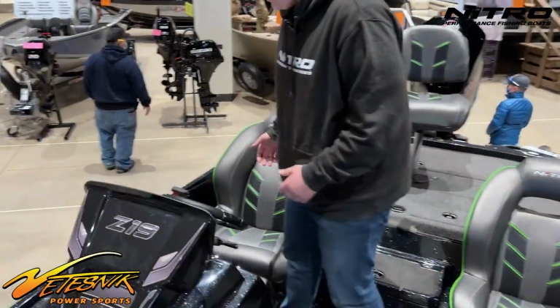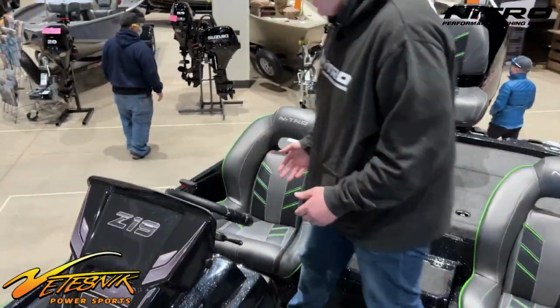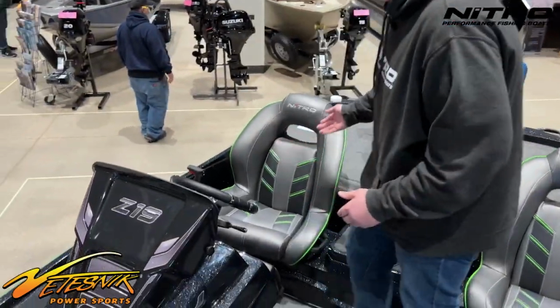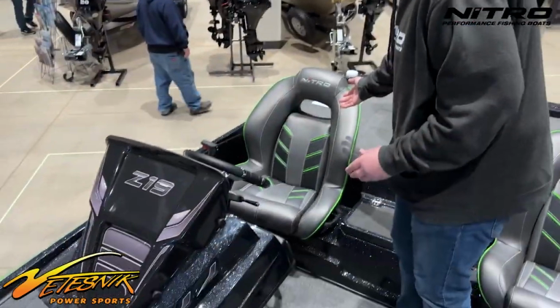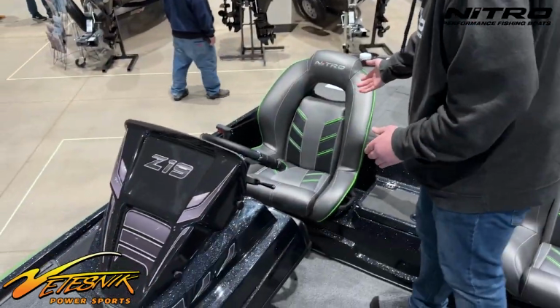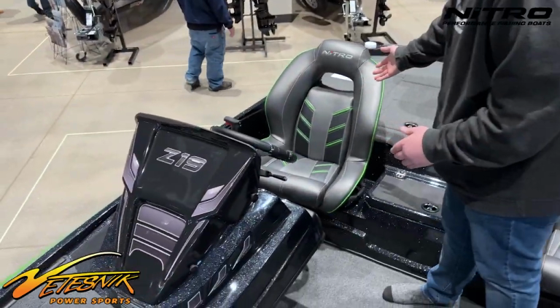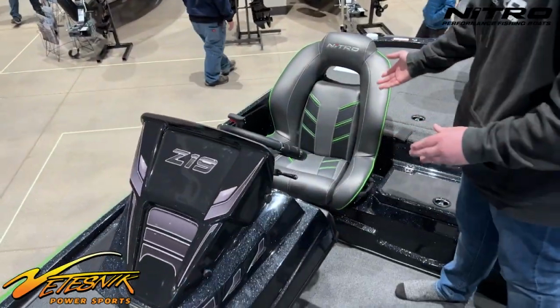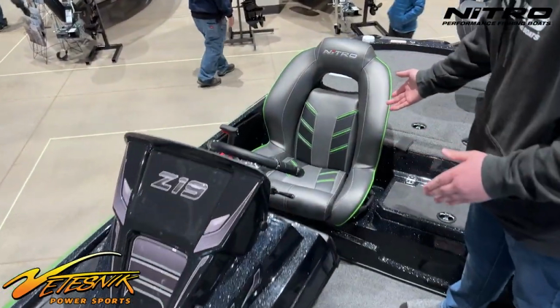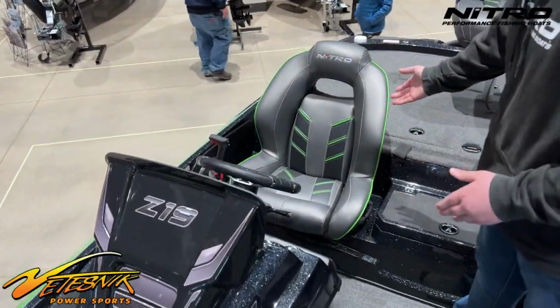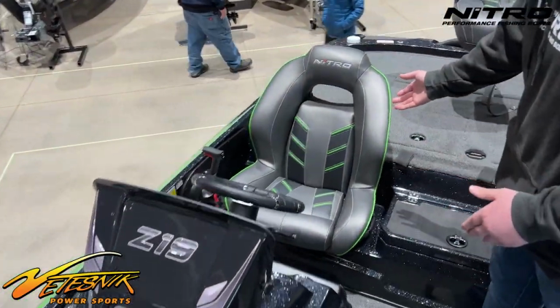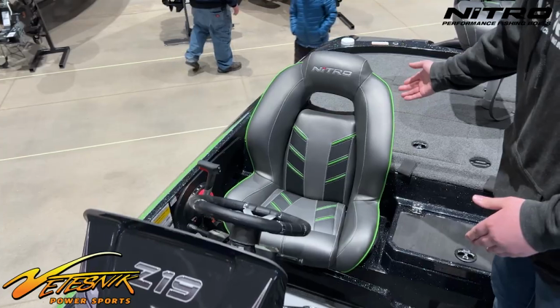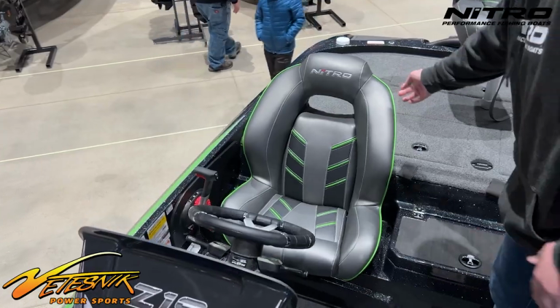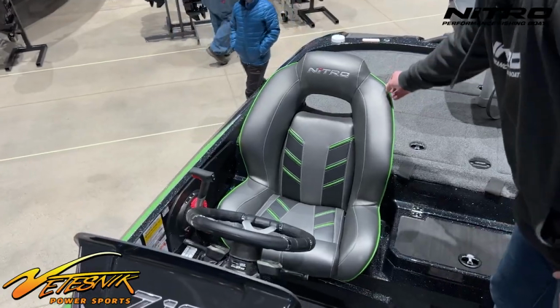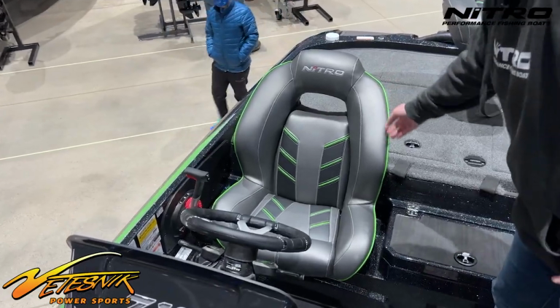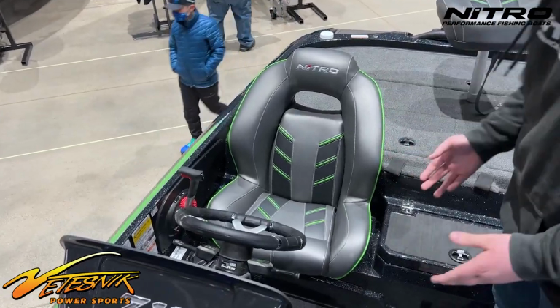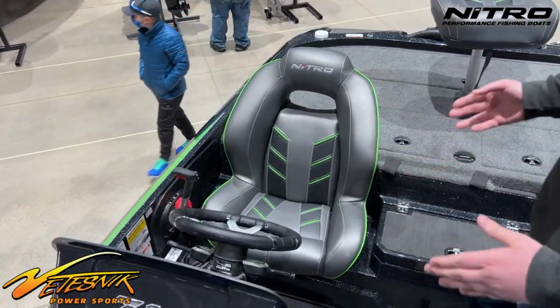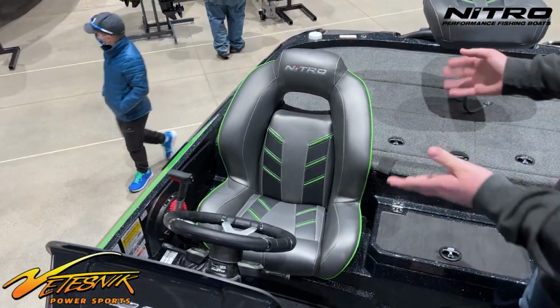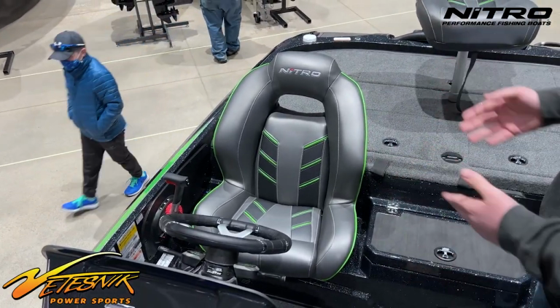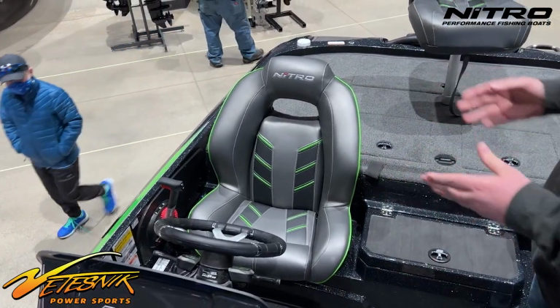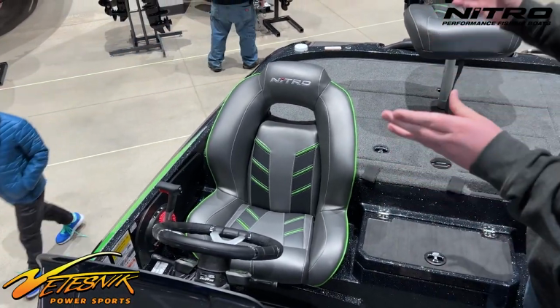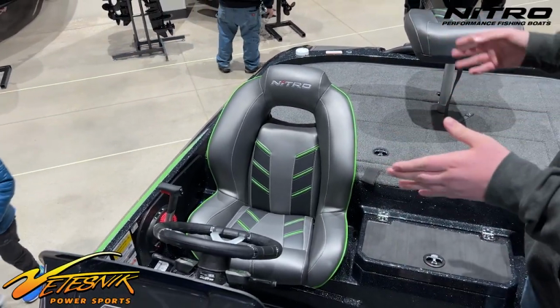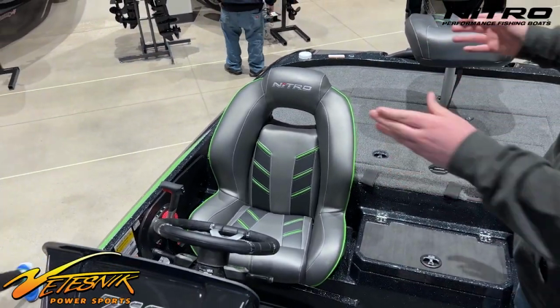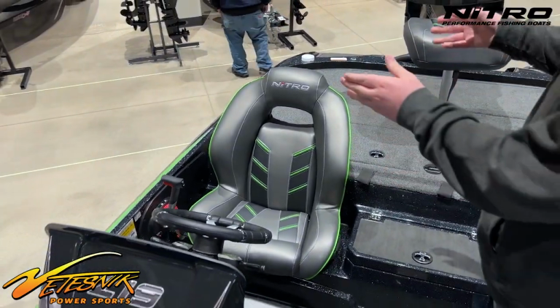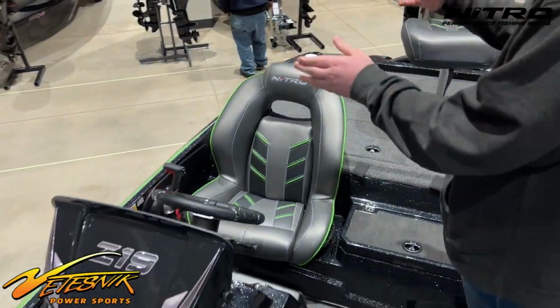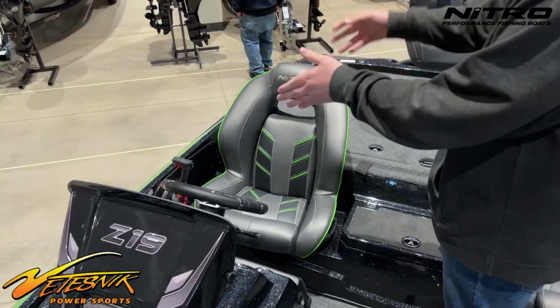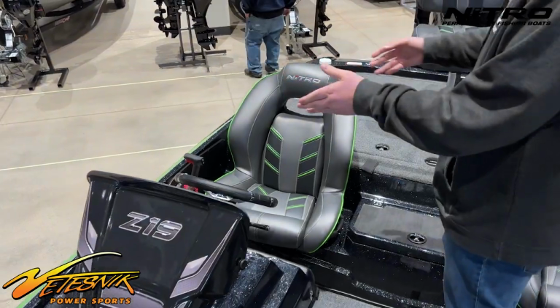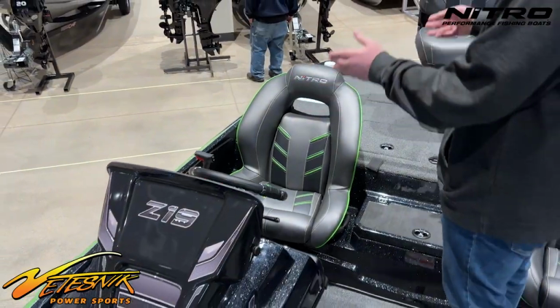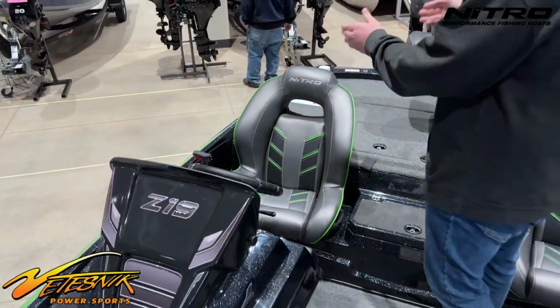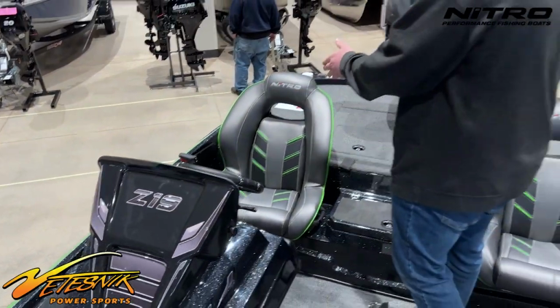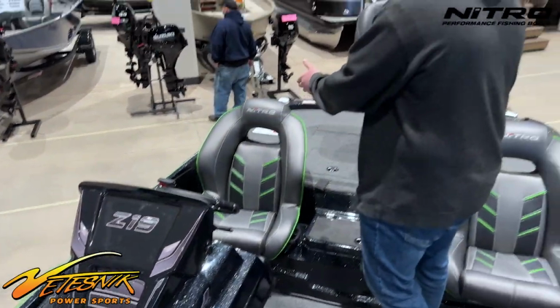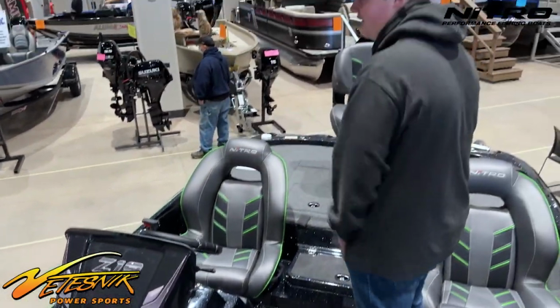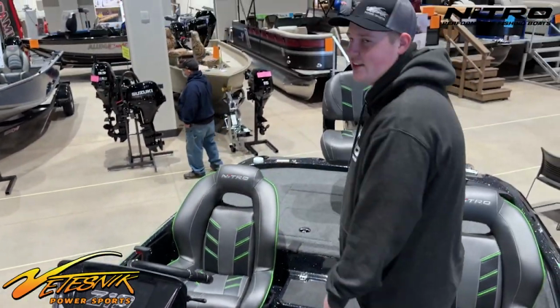Just before I sit down, let's look at these amazing seats. The green matches the boat so well. I love how Nitro incorporates the side of the boat with the seats.